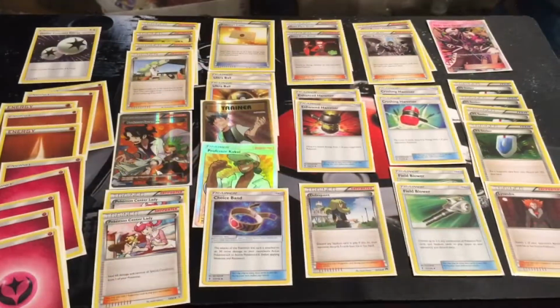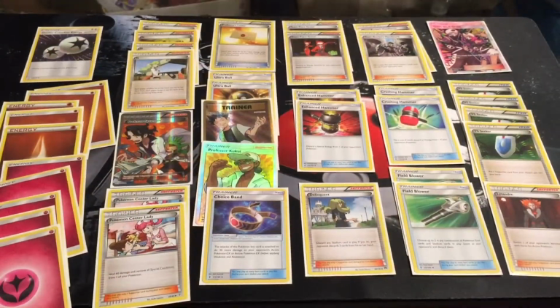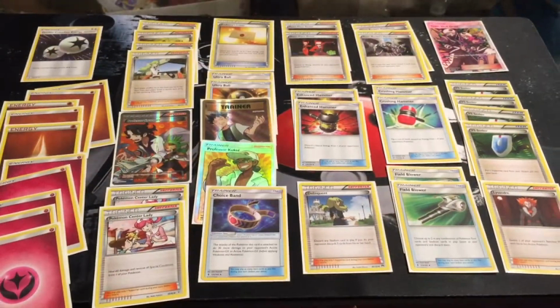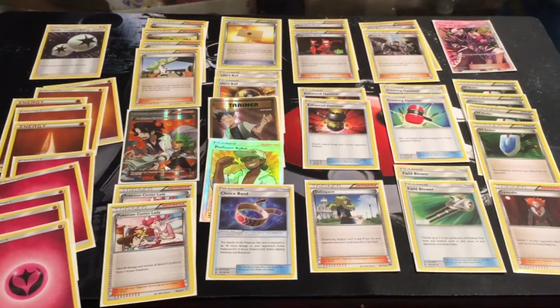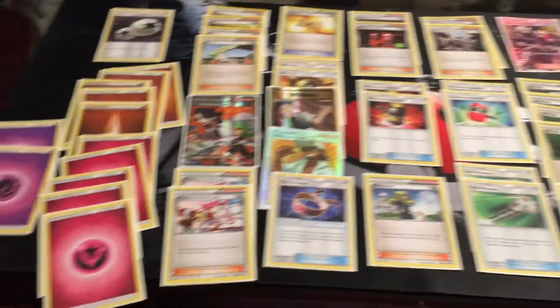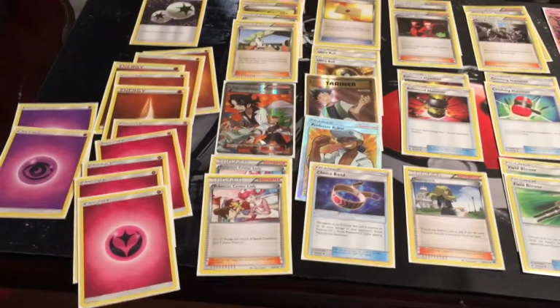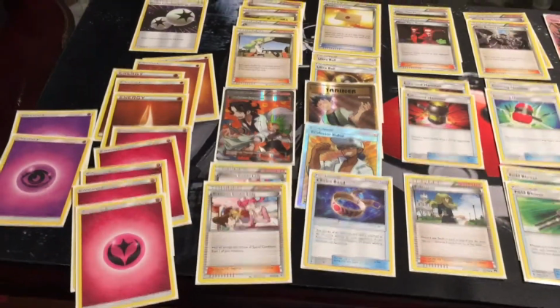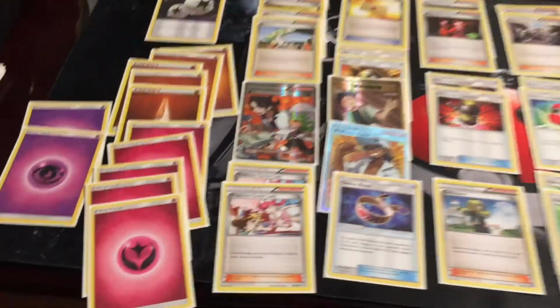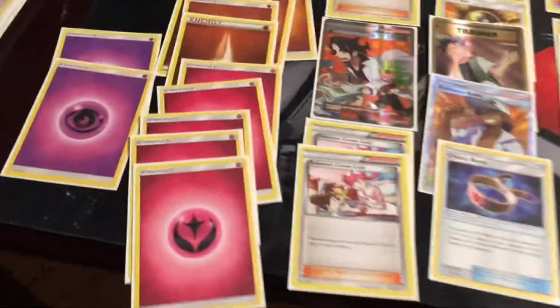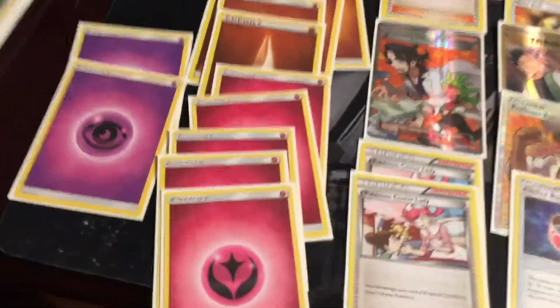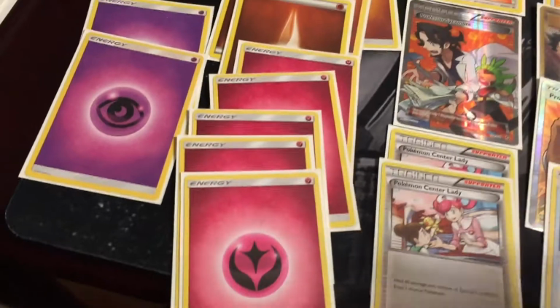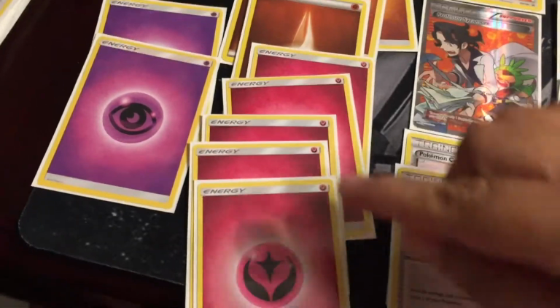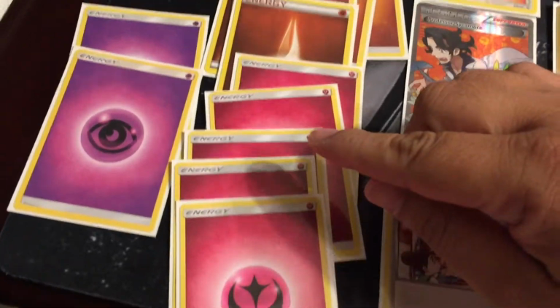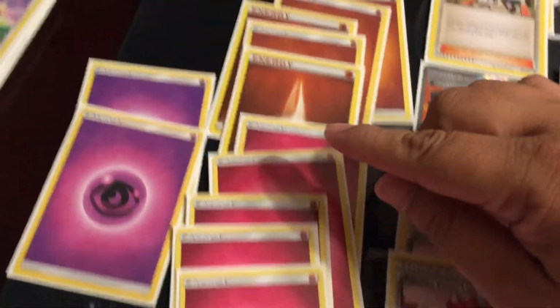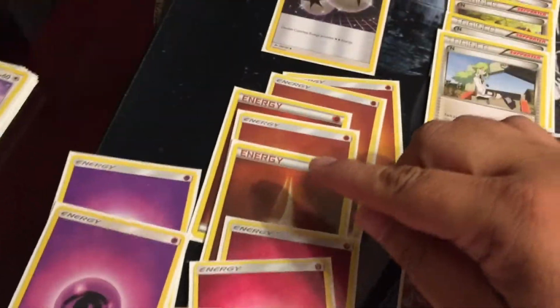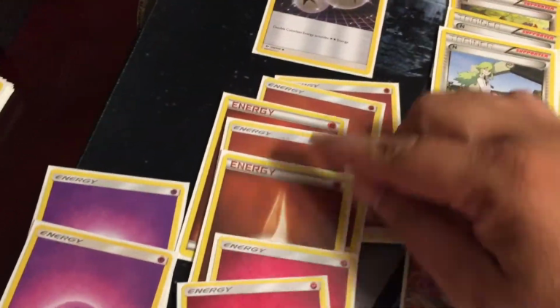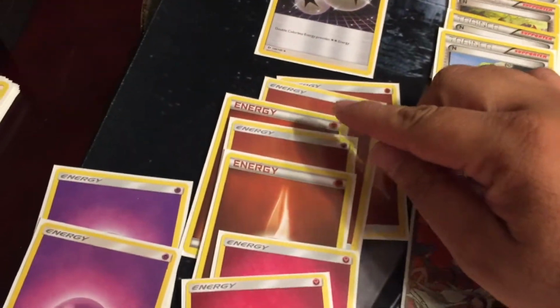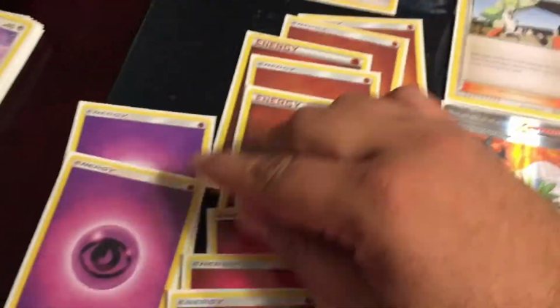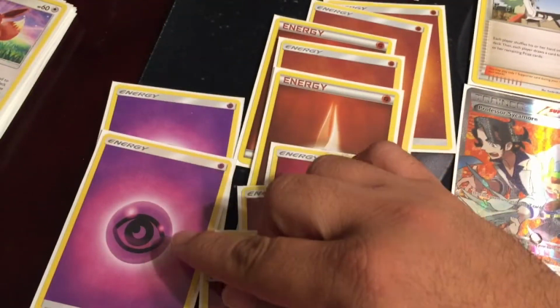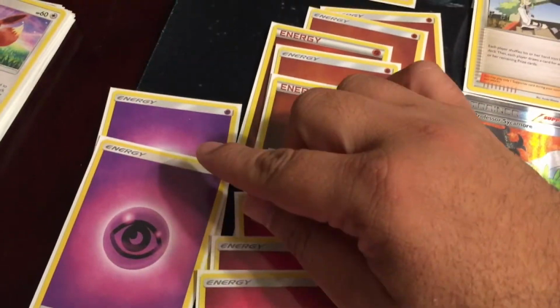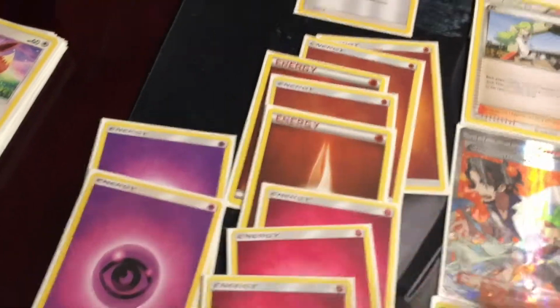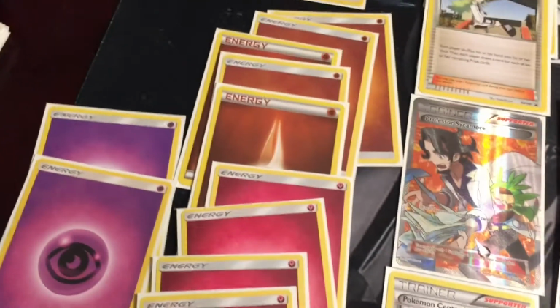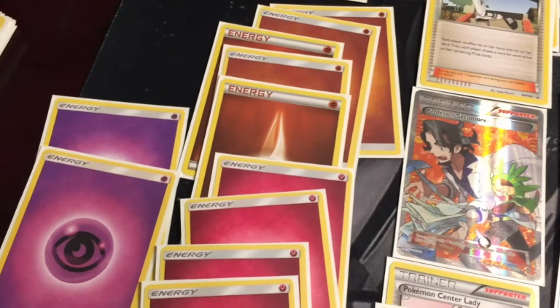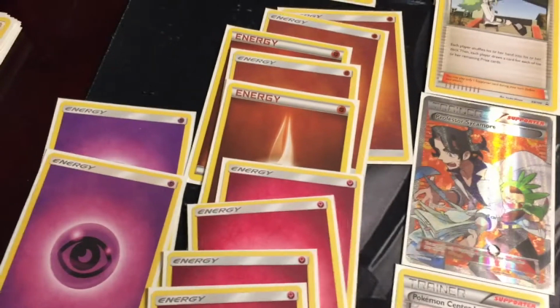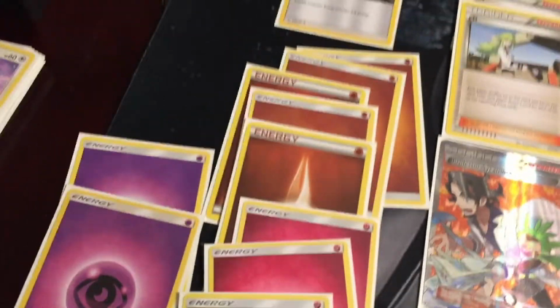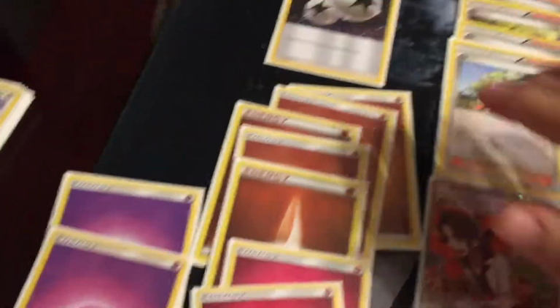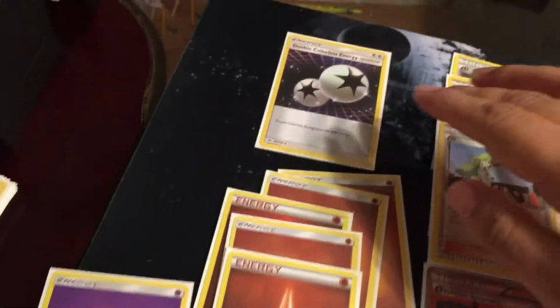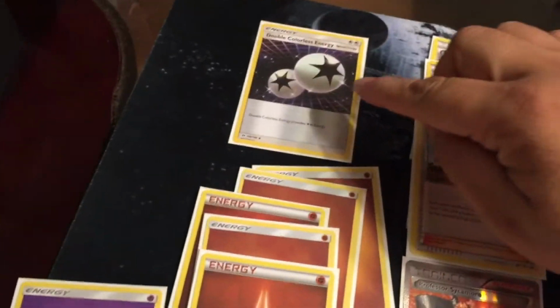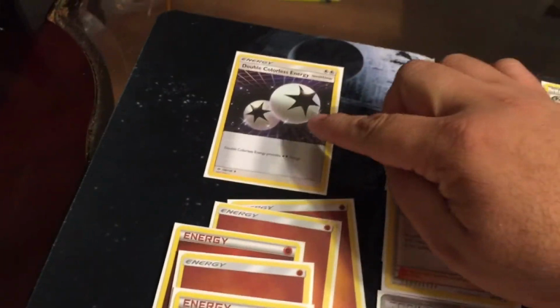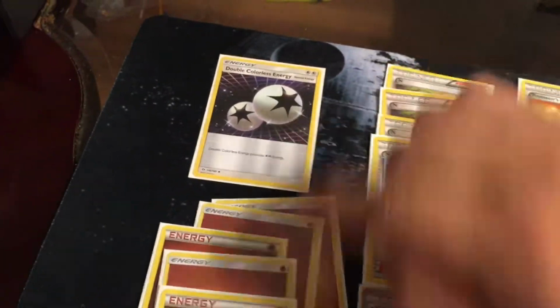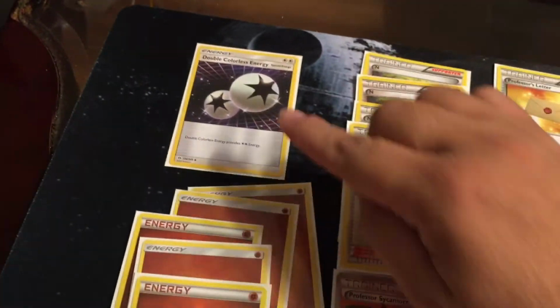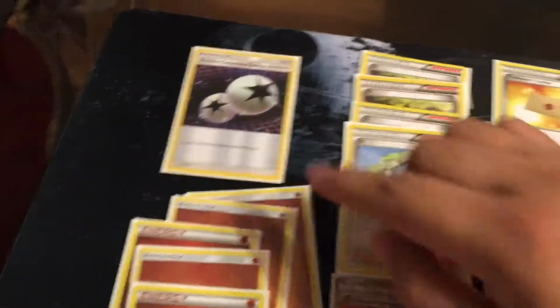Alright, and these are my Supporters, Trainers, and Energies. These are my Energies for my Sylveons, for my Lycanrocs, for Espeon, and for Taurus.